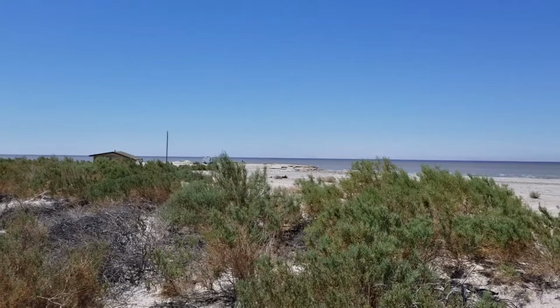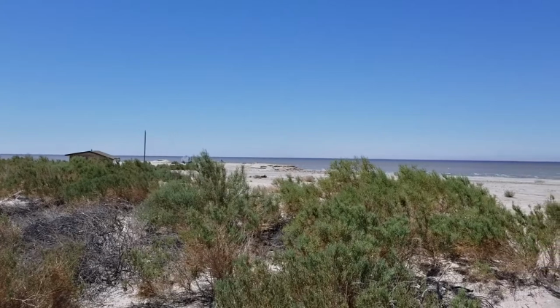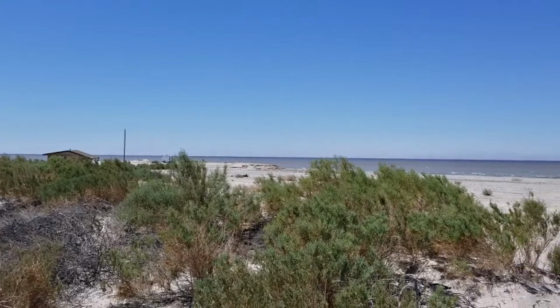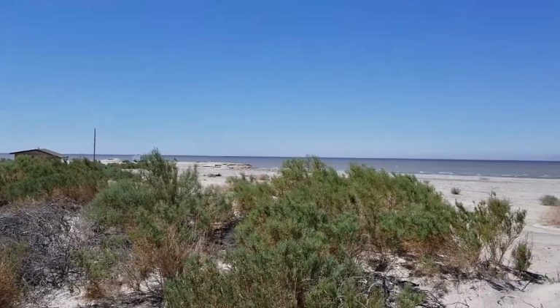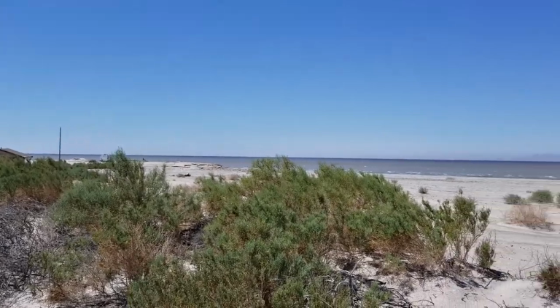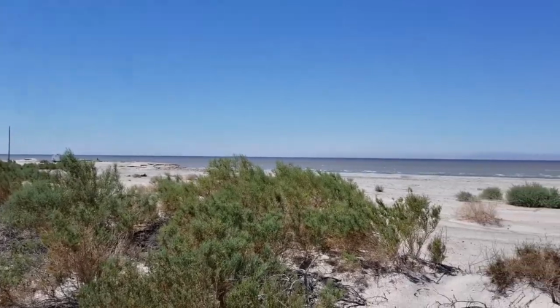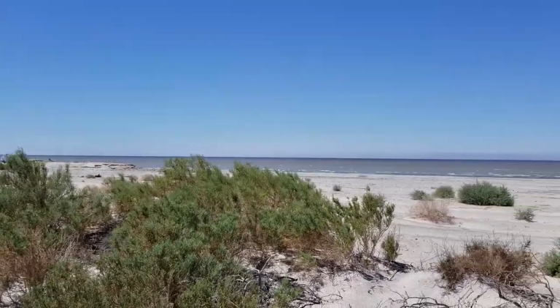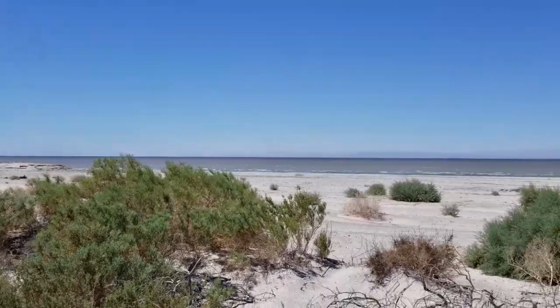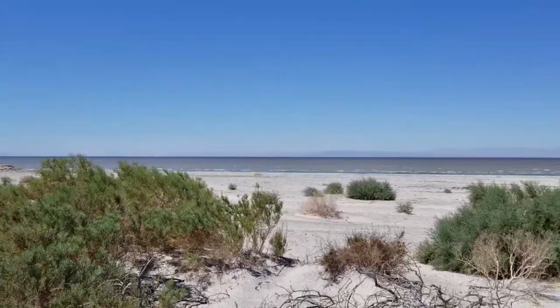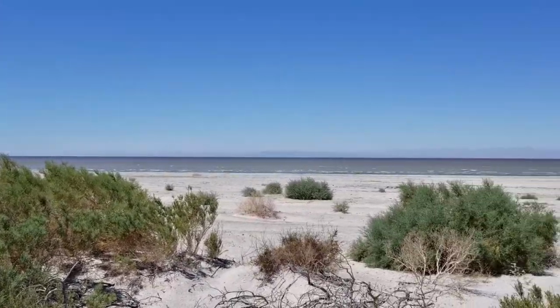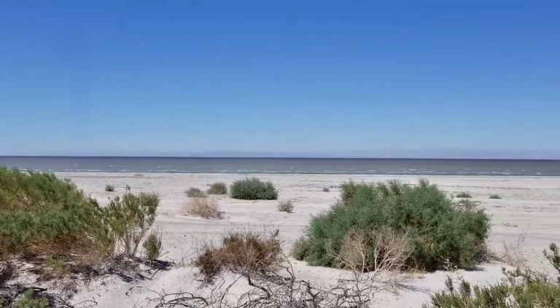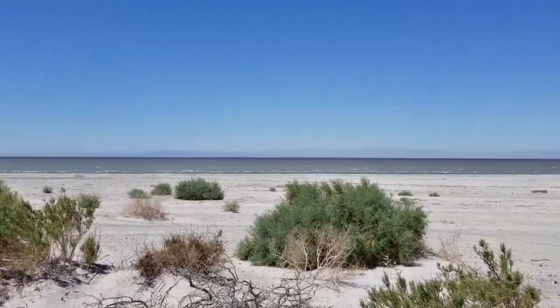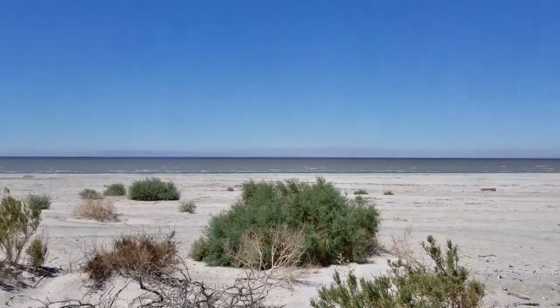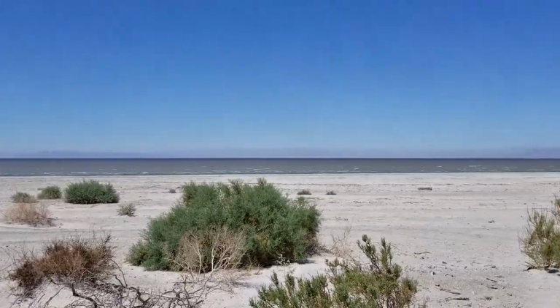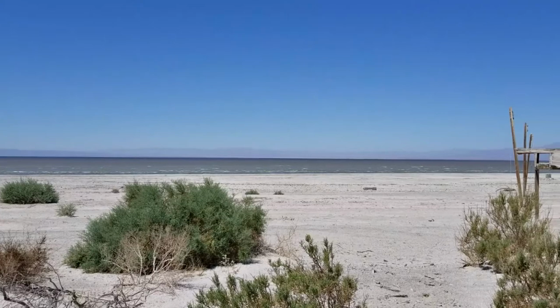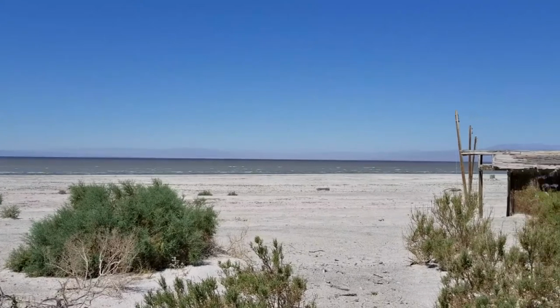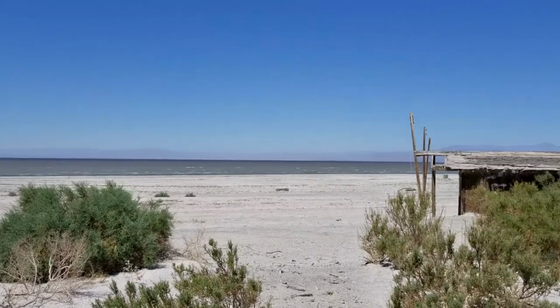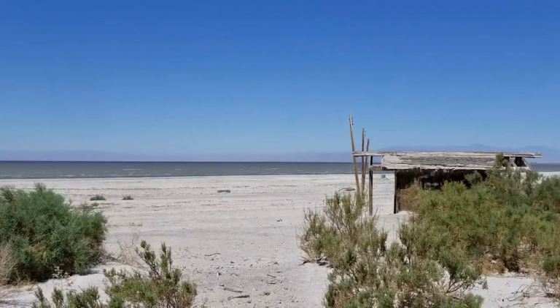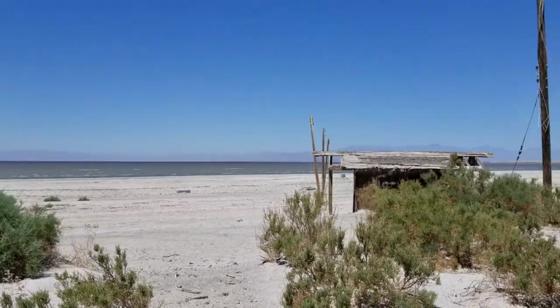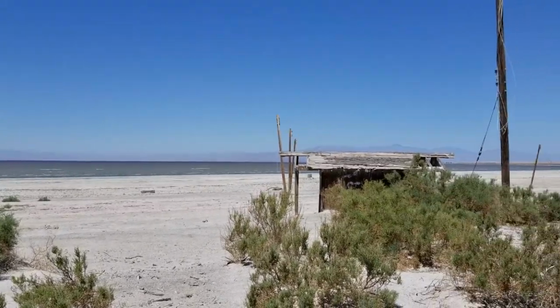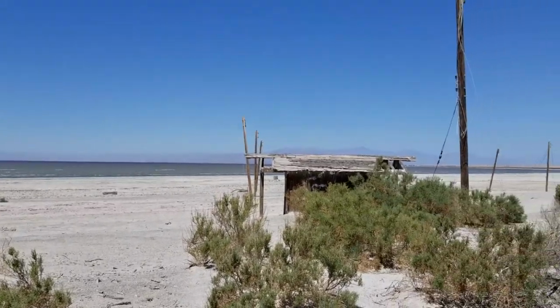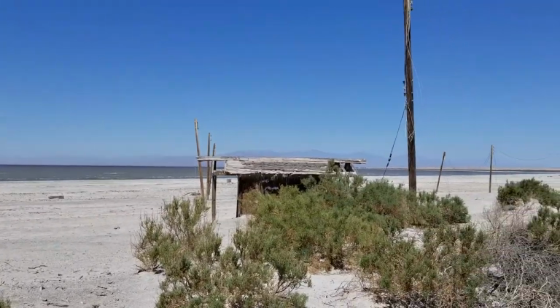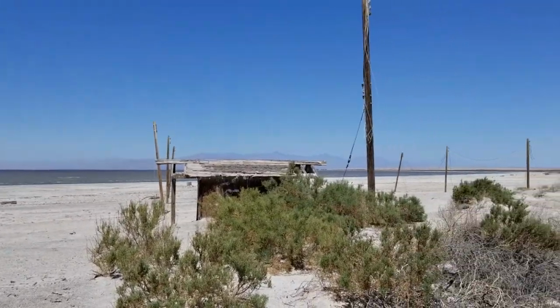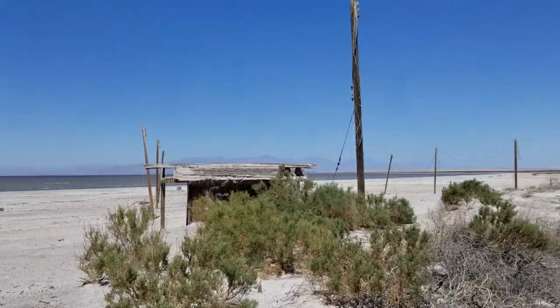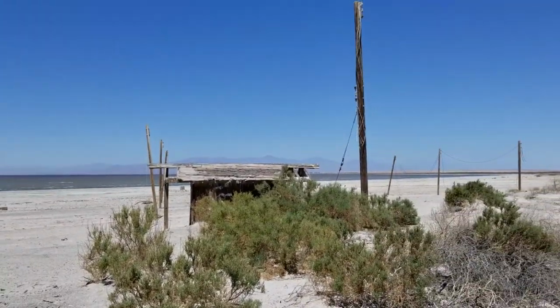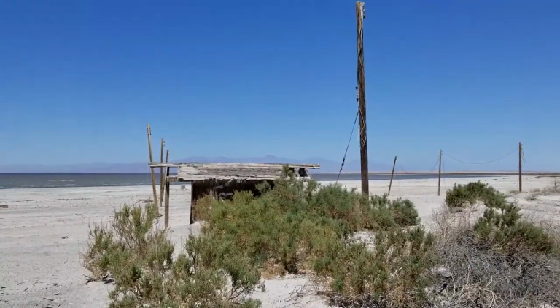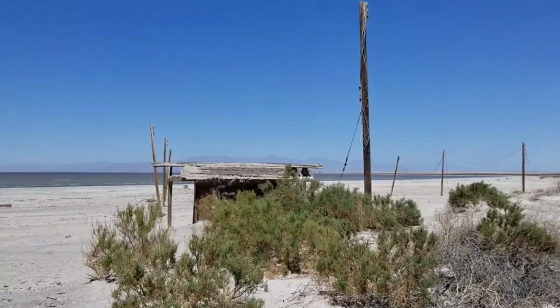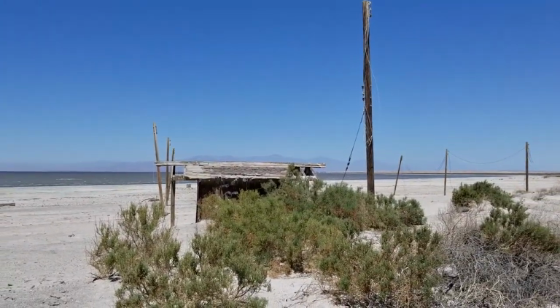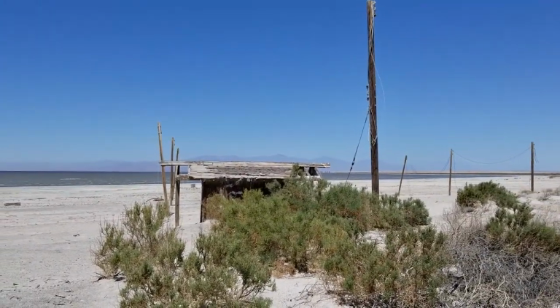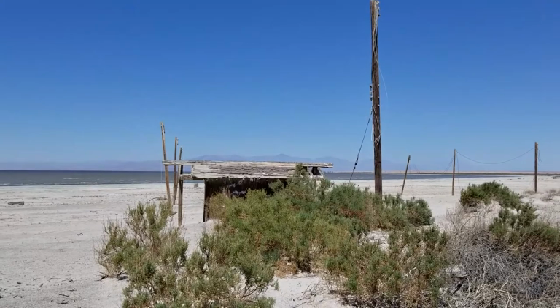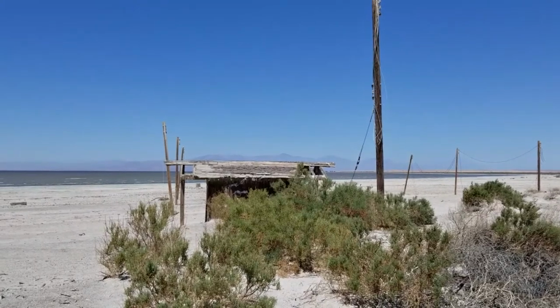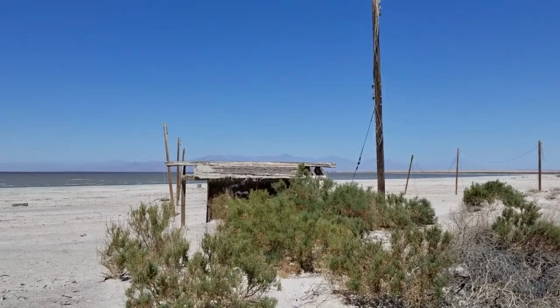I'm here at the abandoned Nyland Marina County Park at the Salton Sea. Gonna check out some abandoned toilets. Toilets rule.